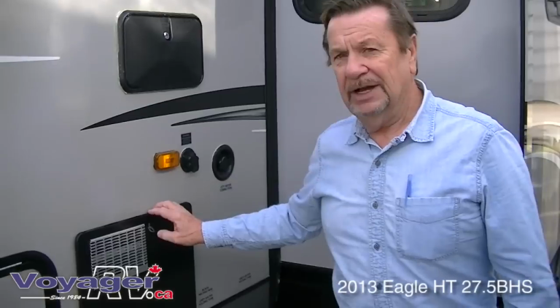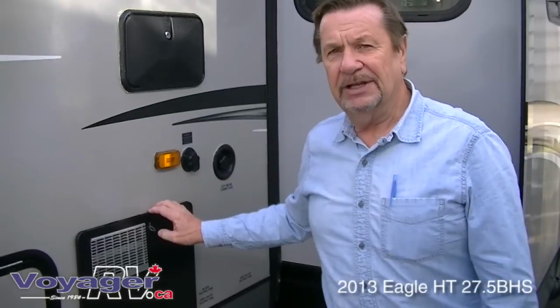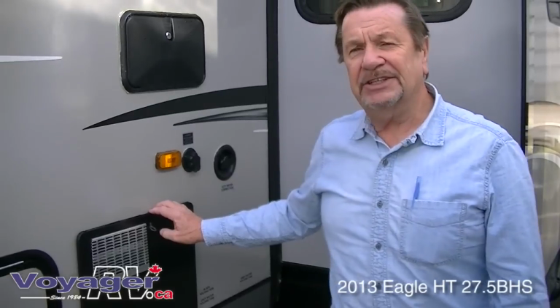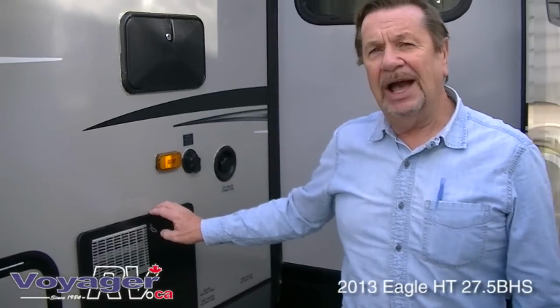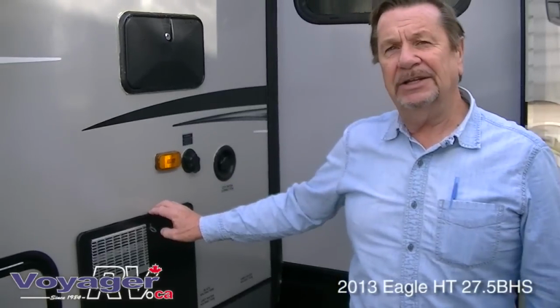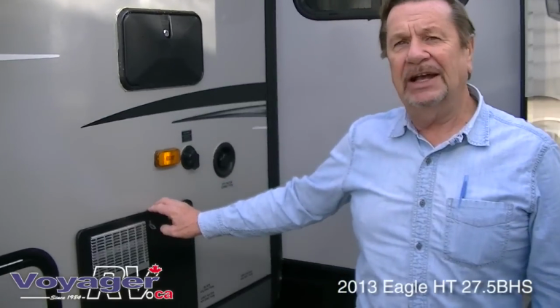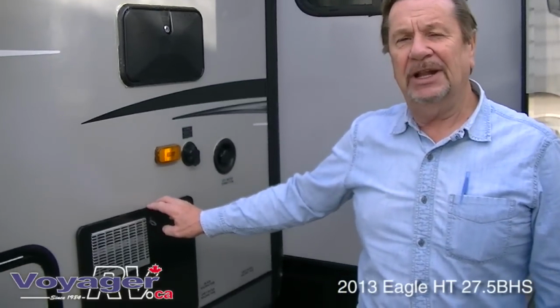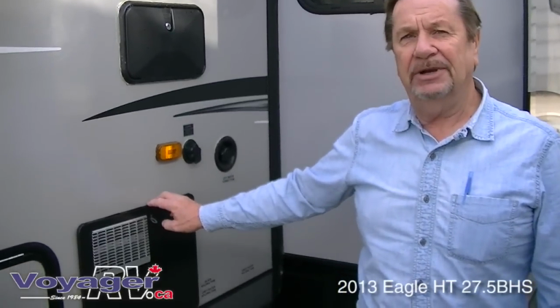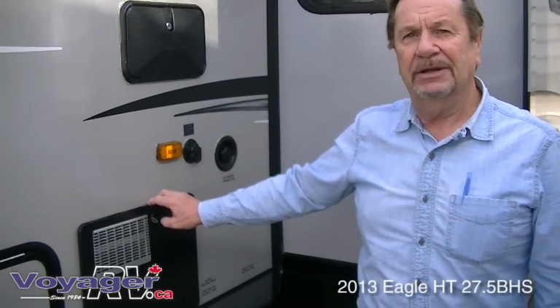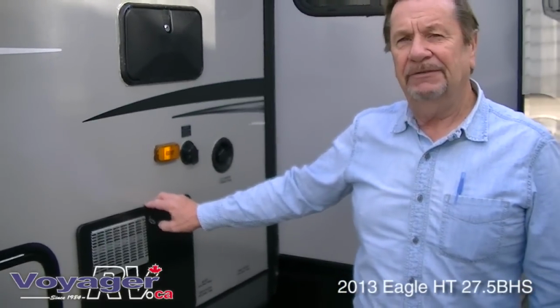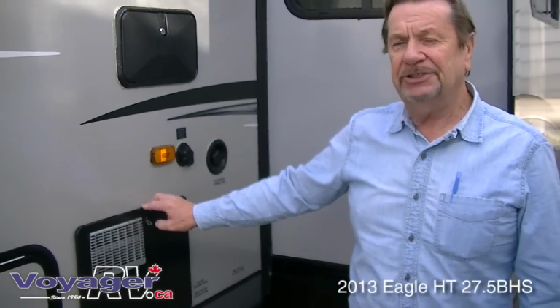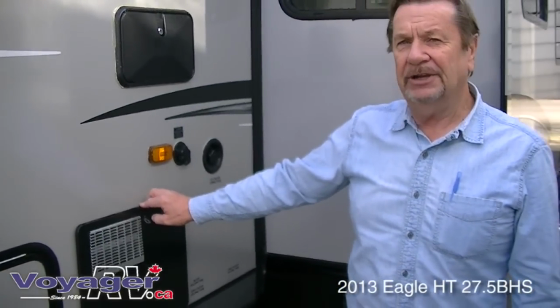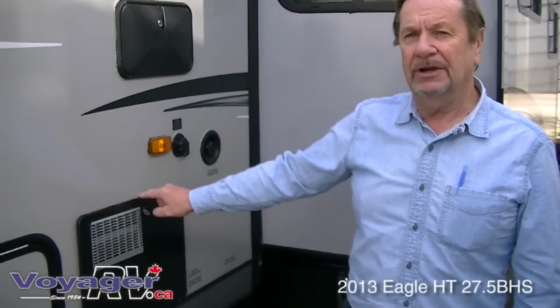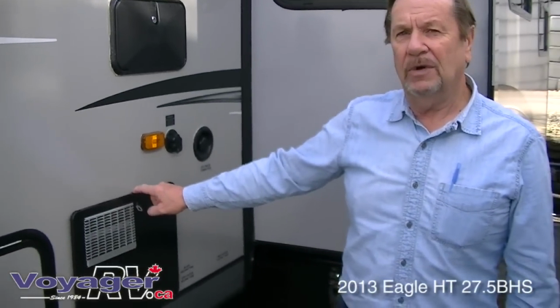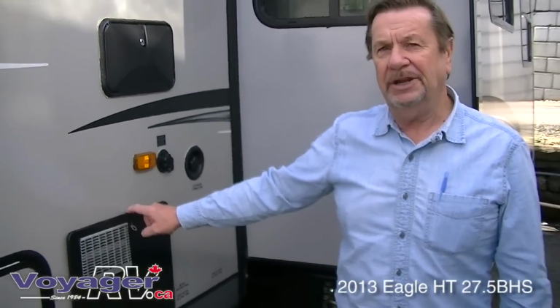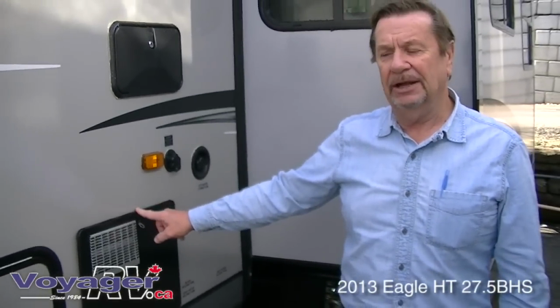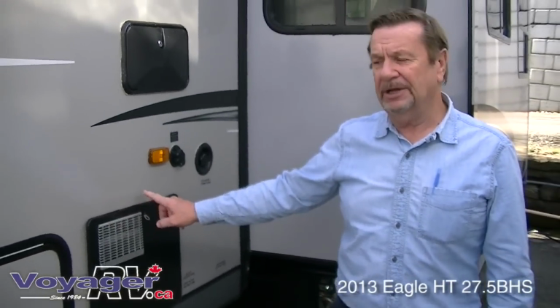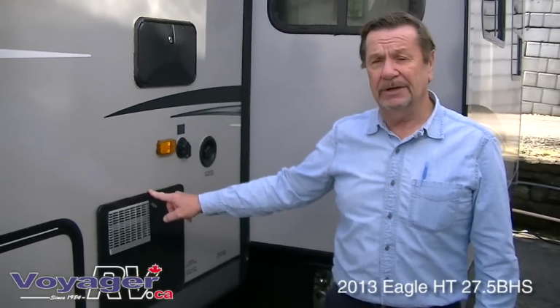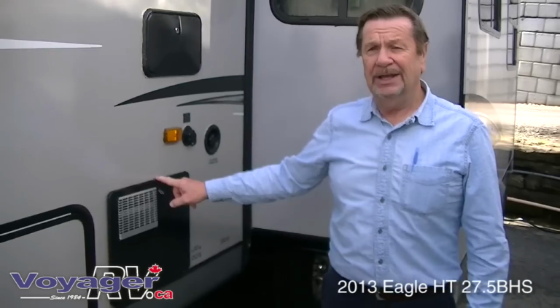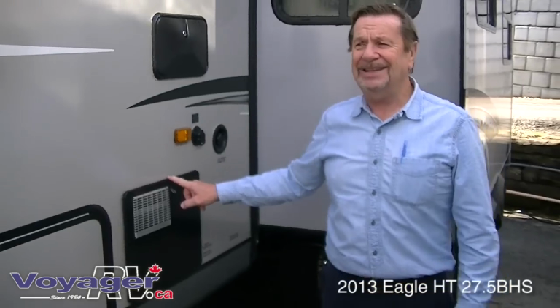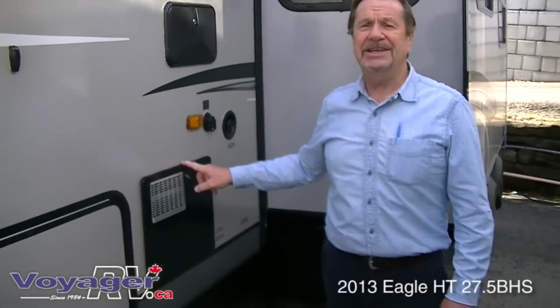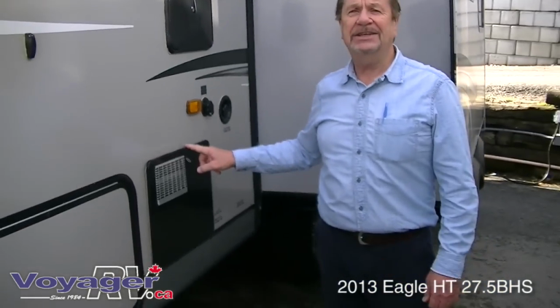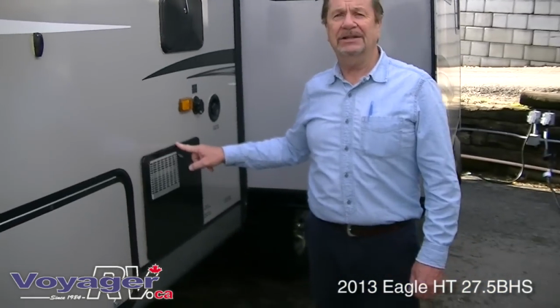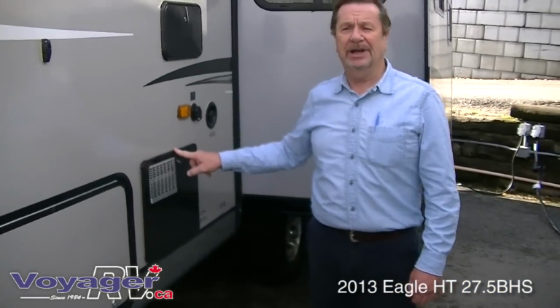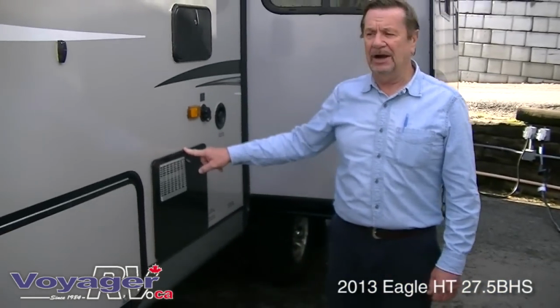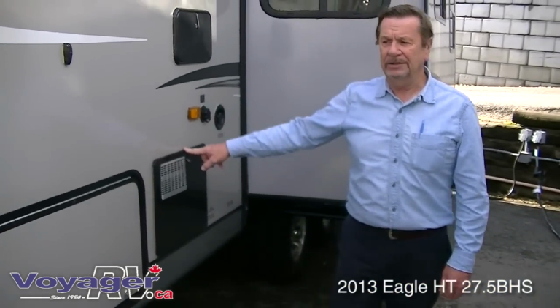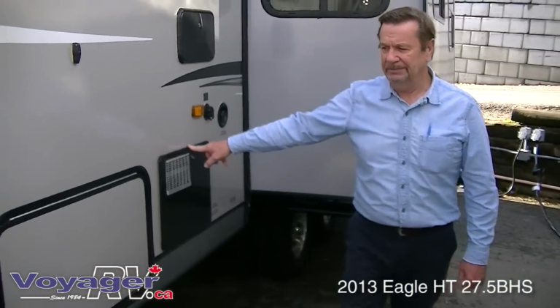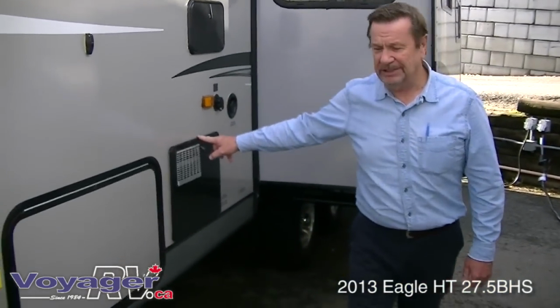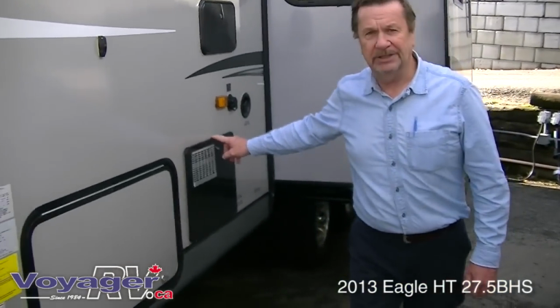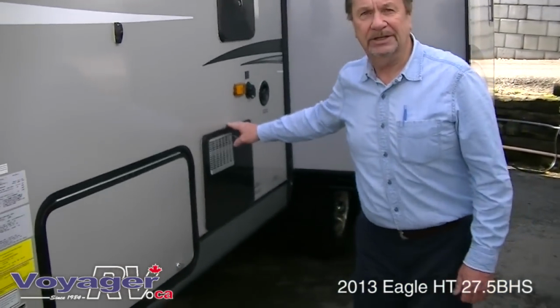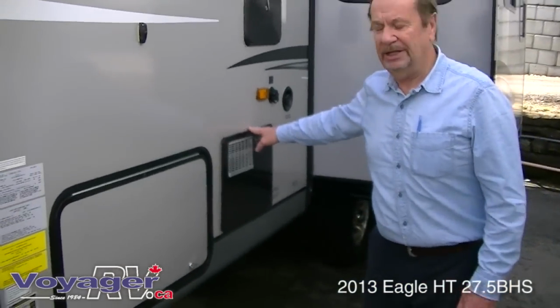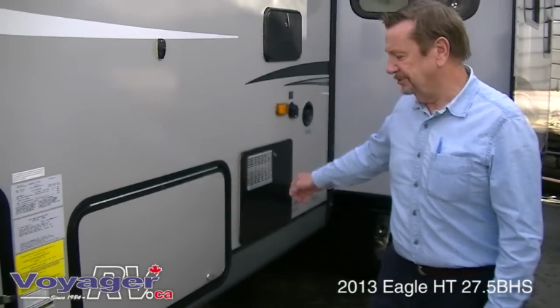A six-gallon gas-electric fast recovery hot water tank — it'll recover 18 gallons an hour. Best in the industry.